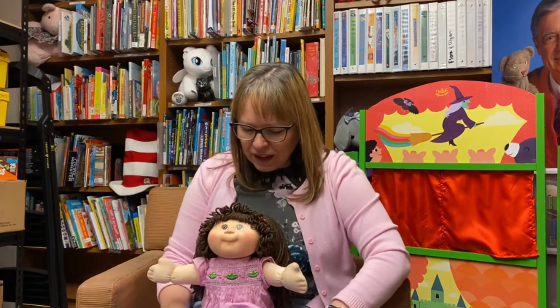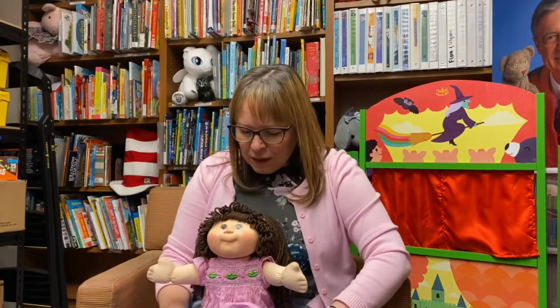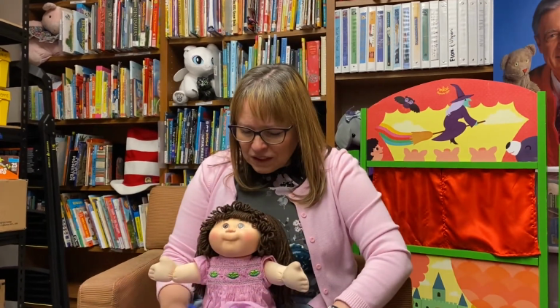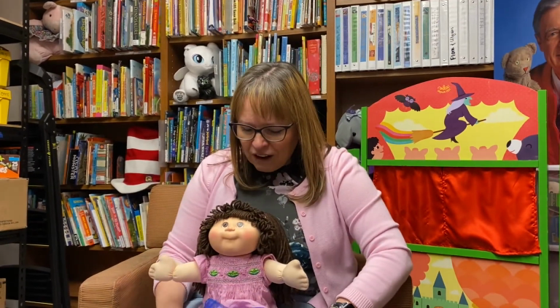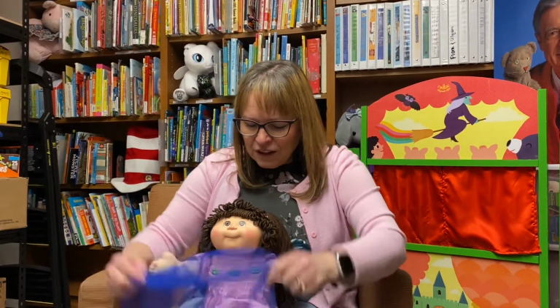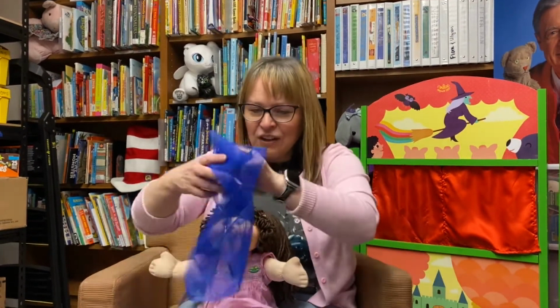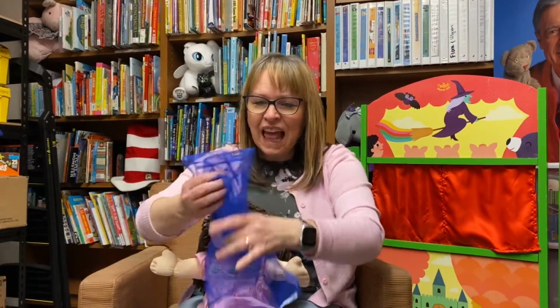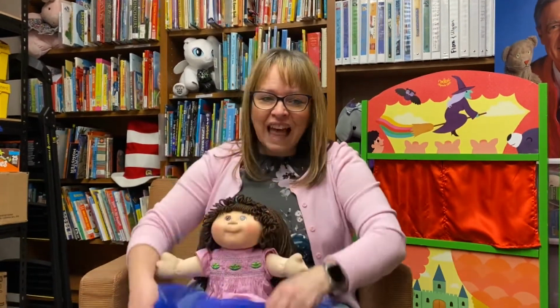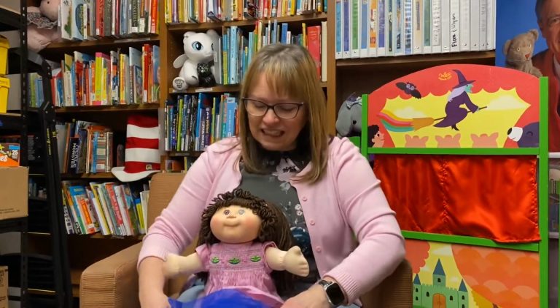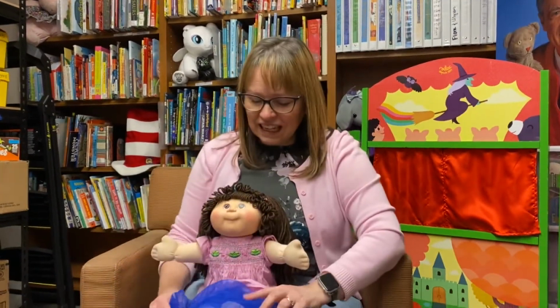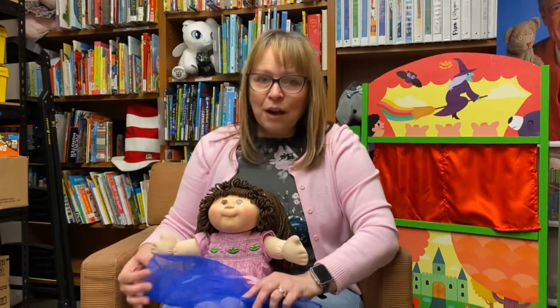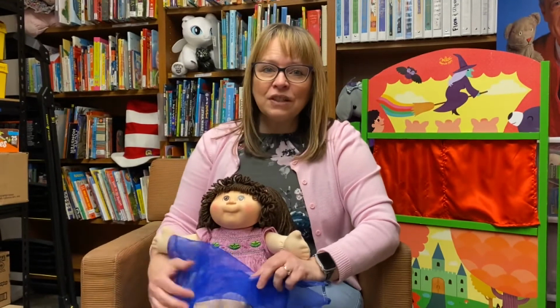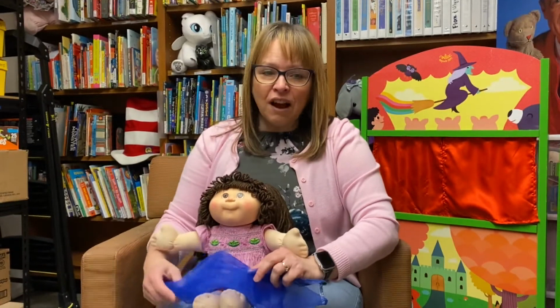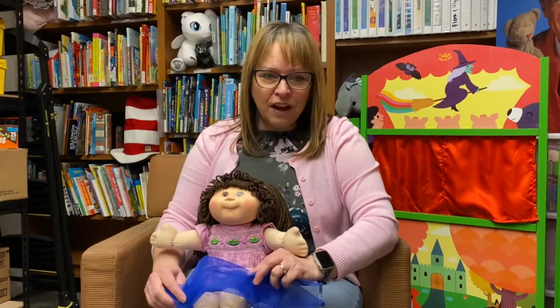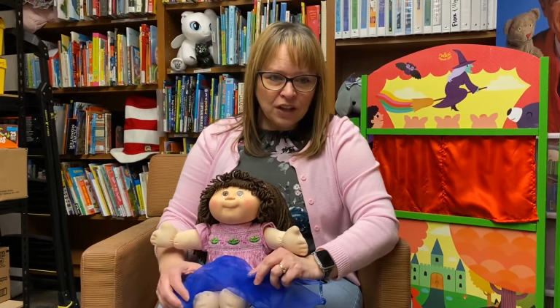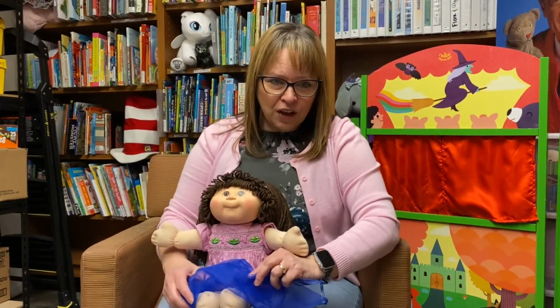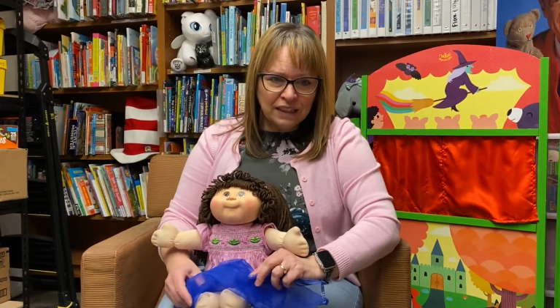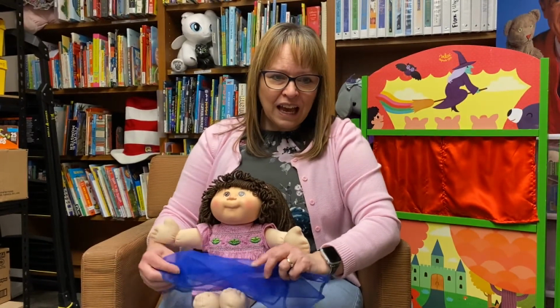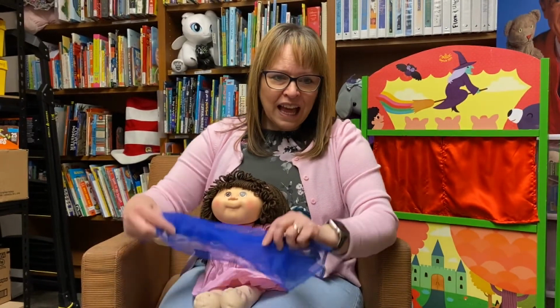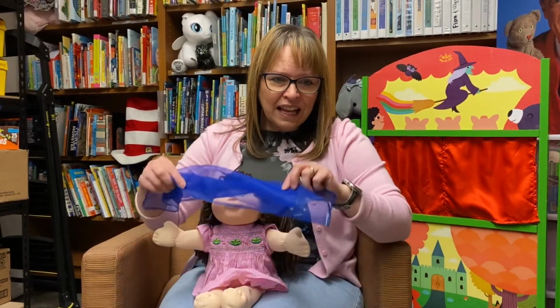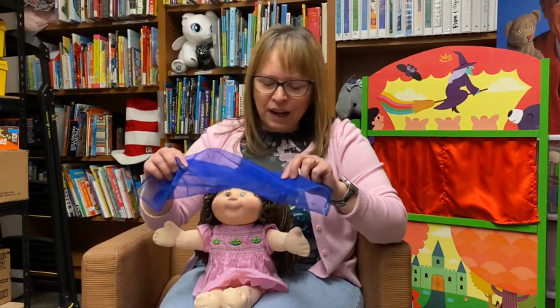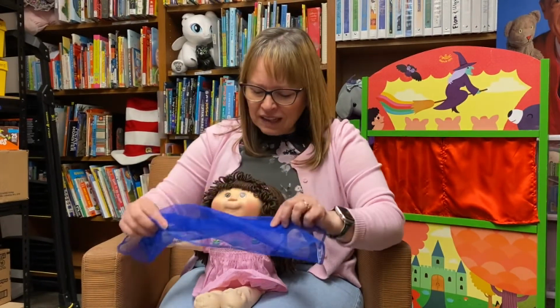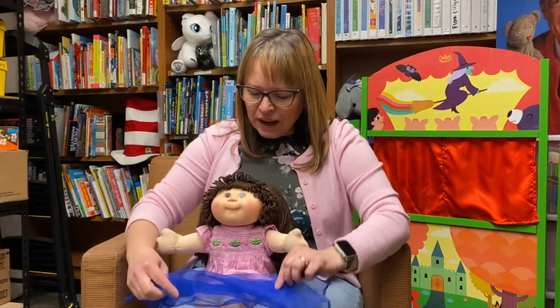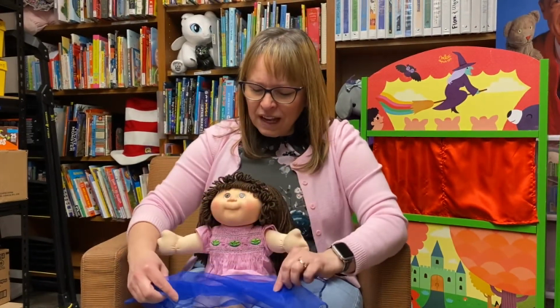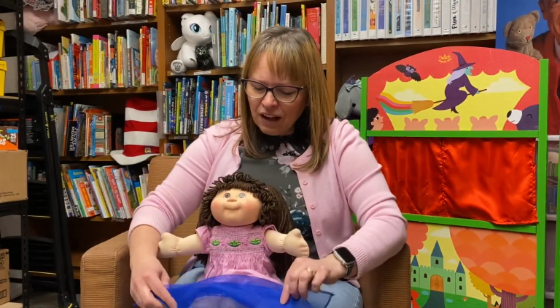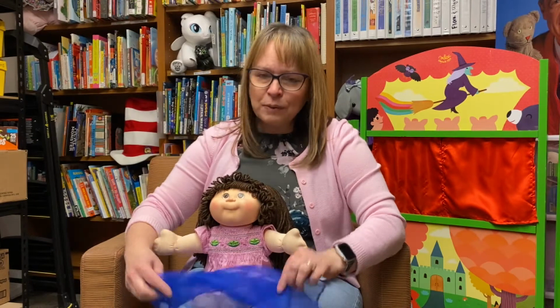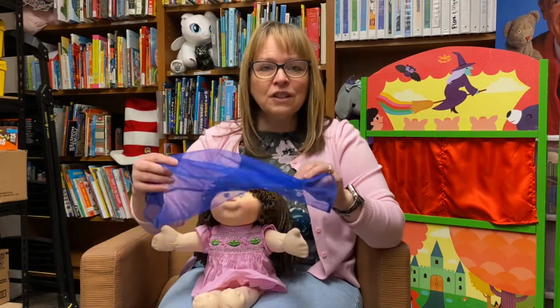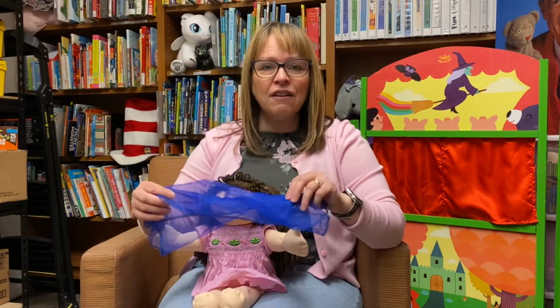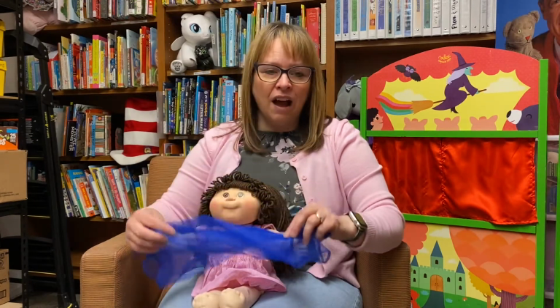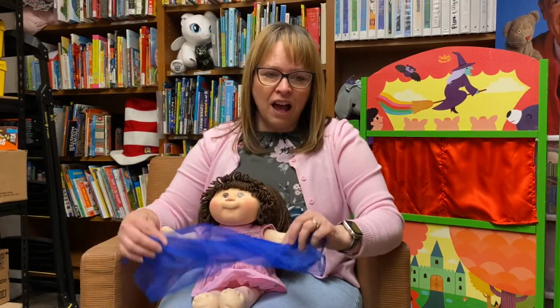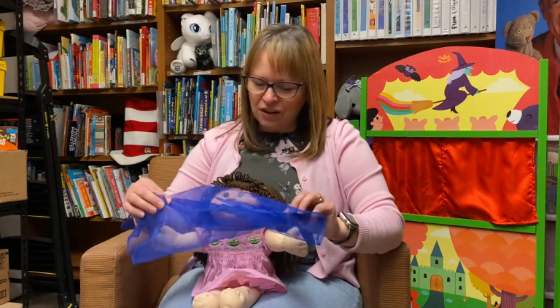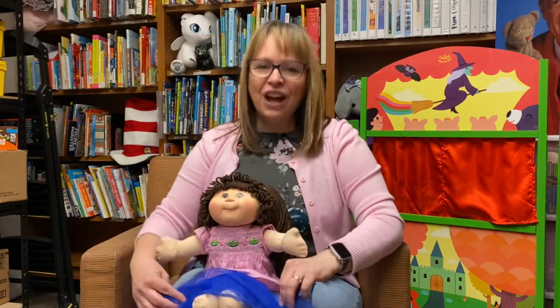Put your scarf on your toes like this. Put your scarf on your toes like that. Put your scarf on your toes — that's where it goes. Put your scarf on your toes.